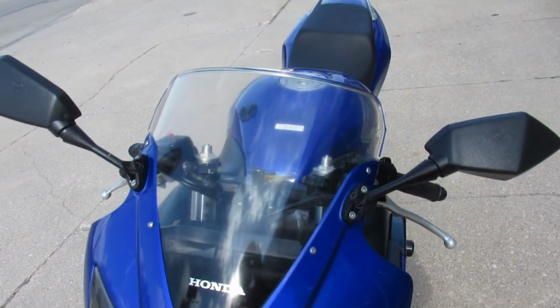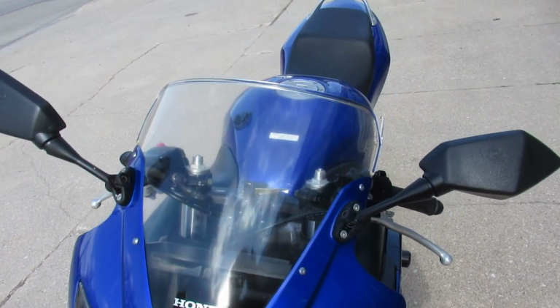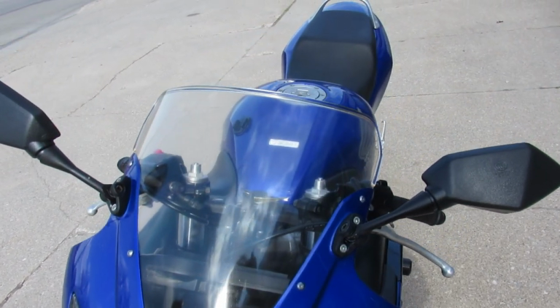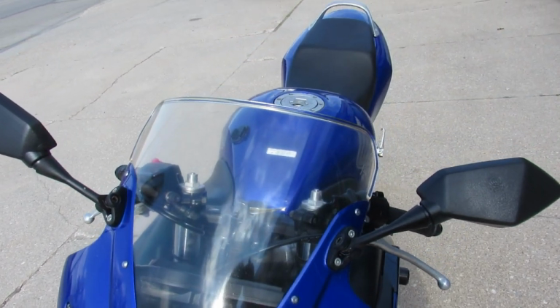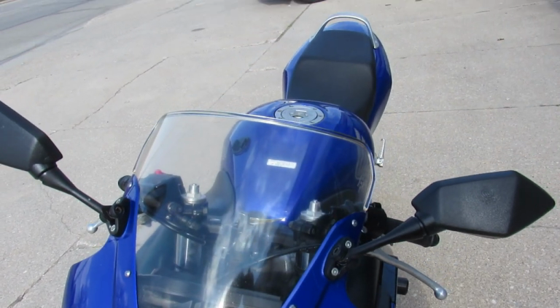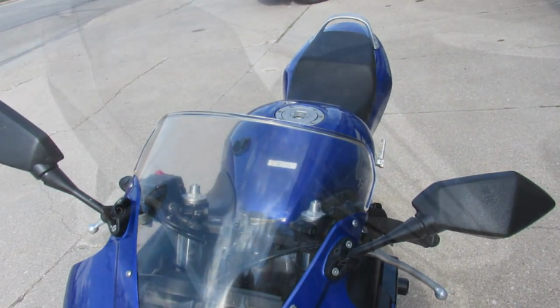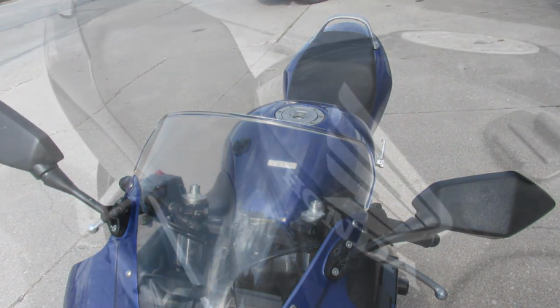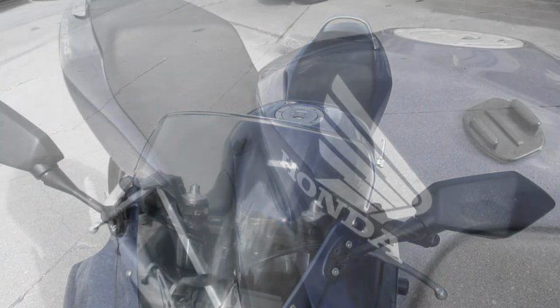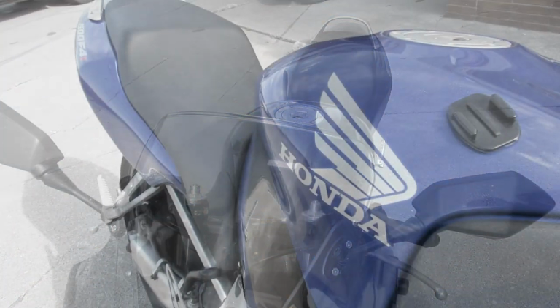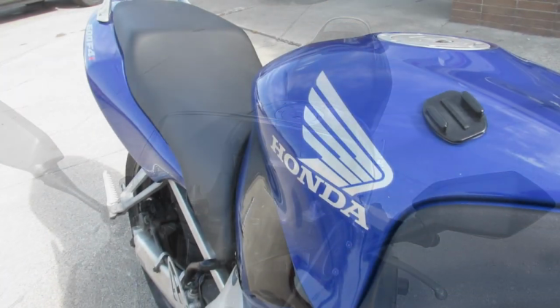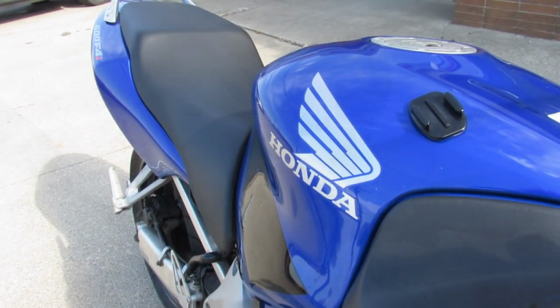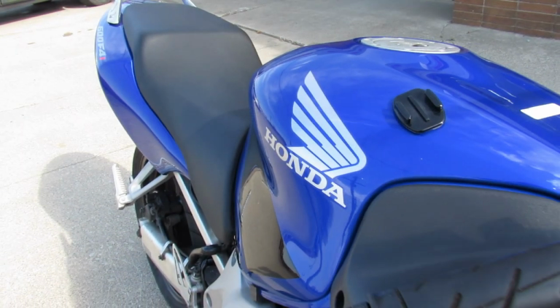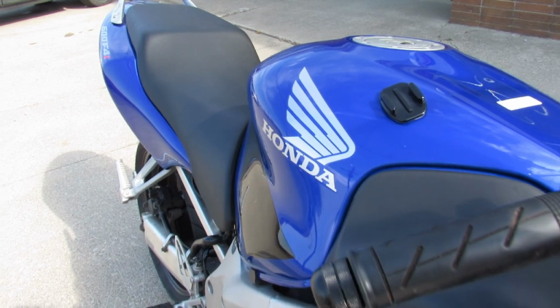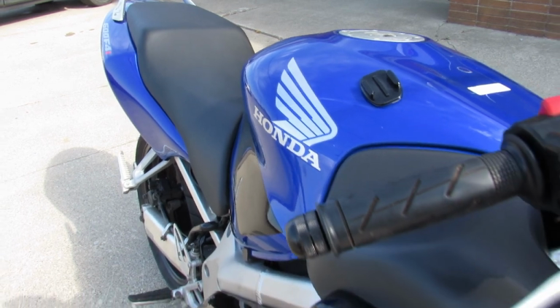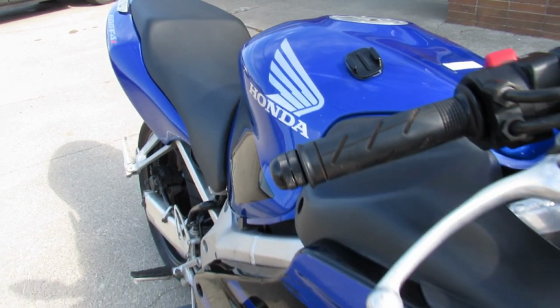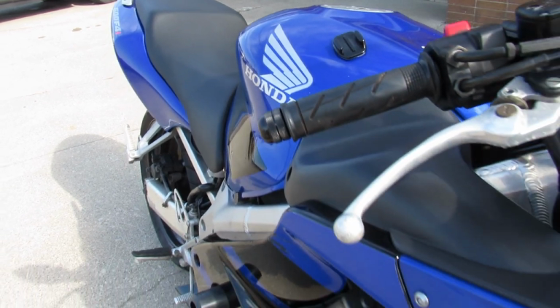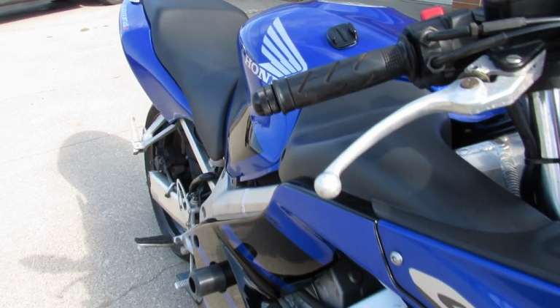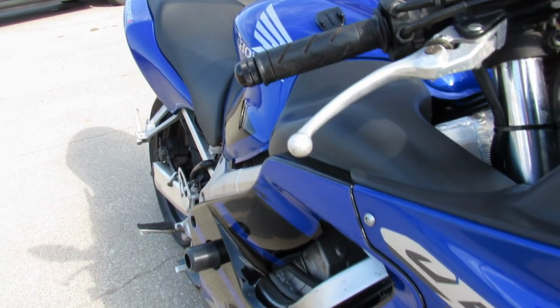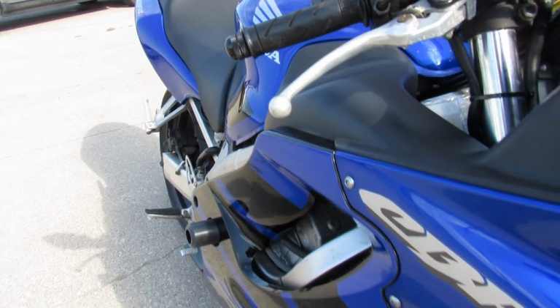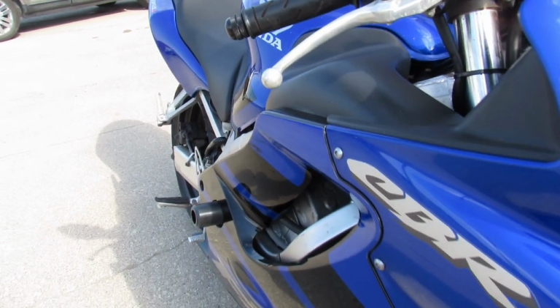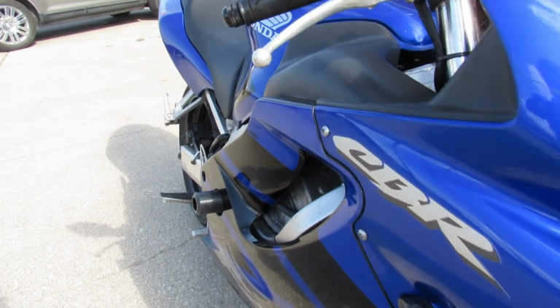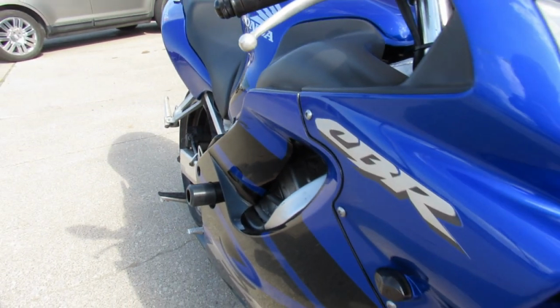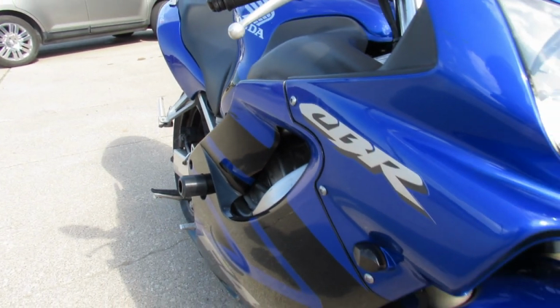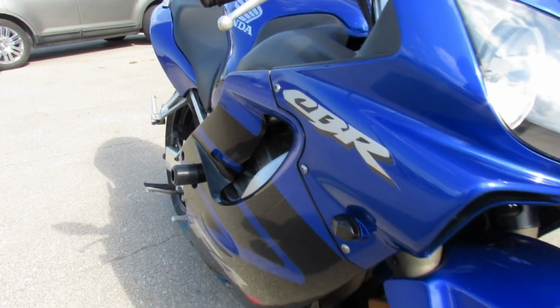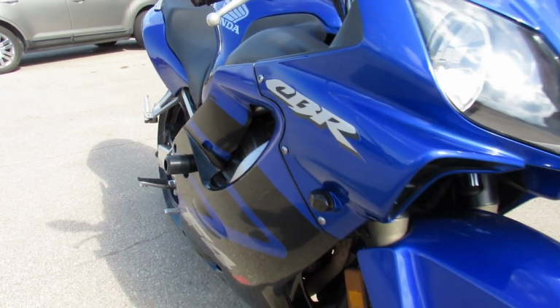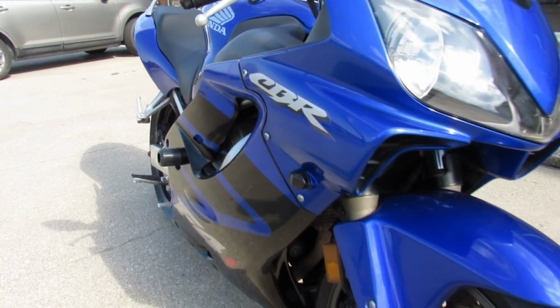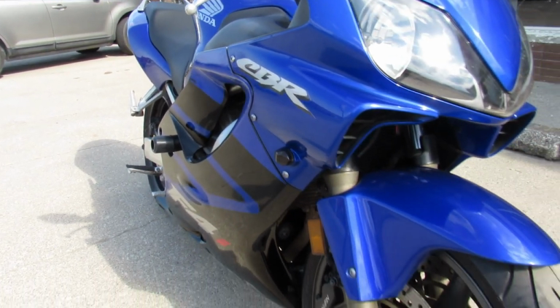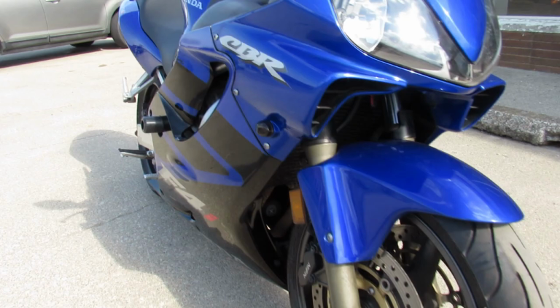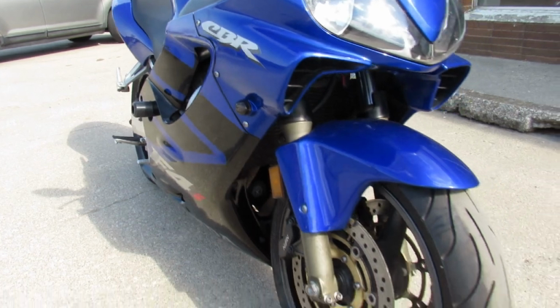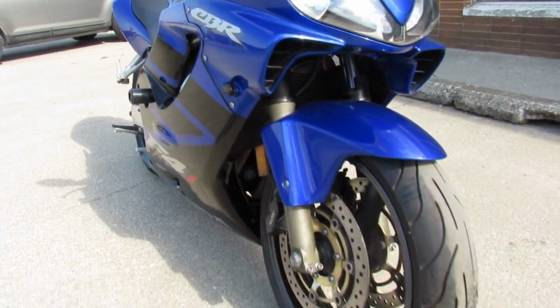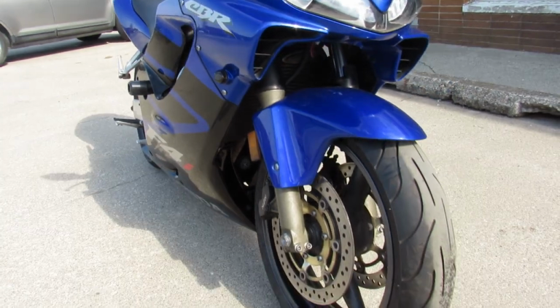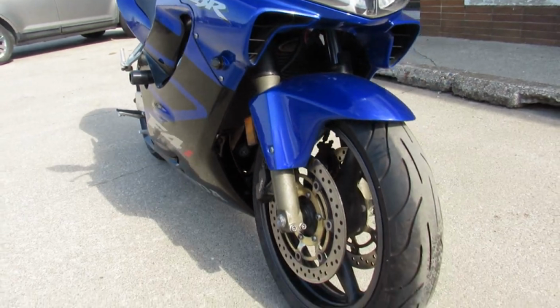The one we're doing a video on is a 2006 Honda CBR 600 F4i. It's got low miles — 21,945 miles. It's a nice clean bike.